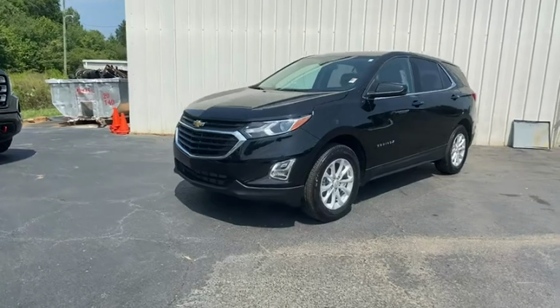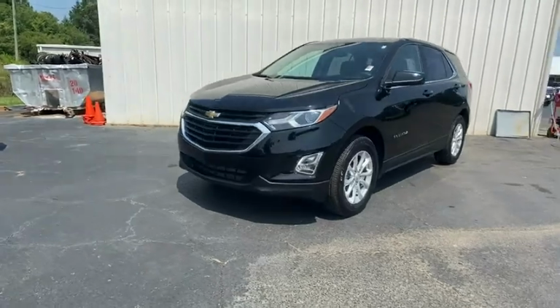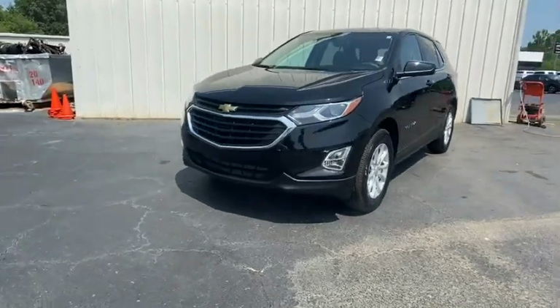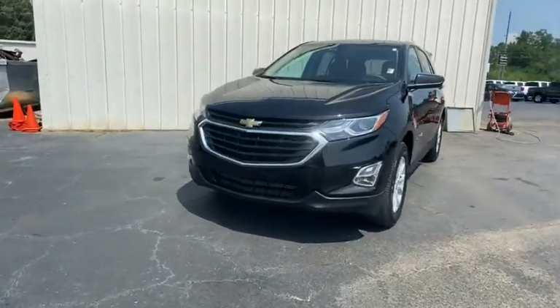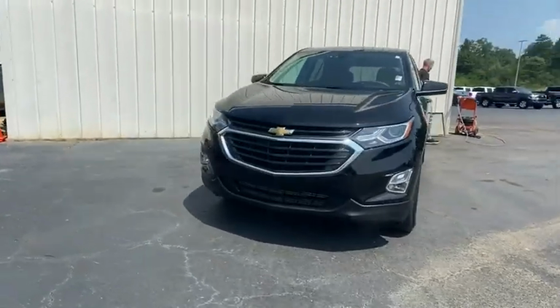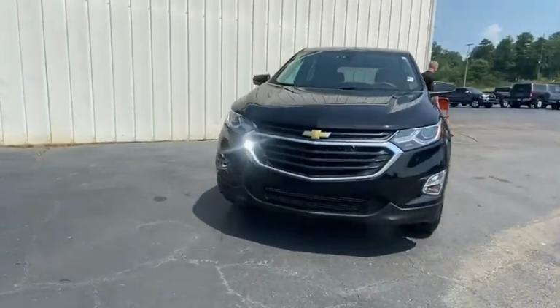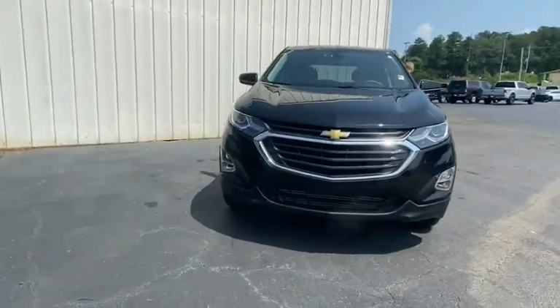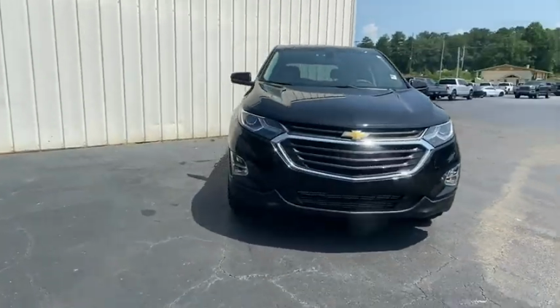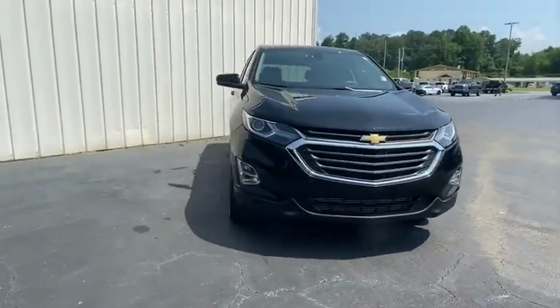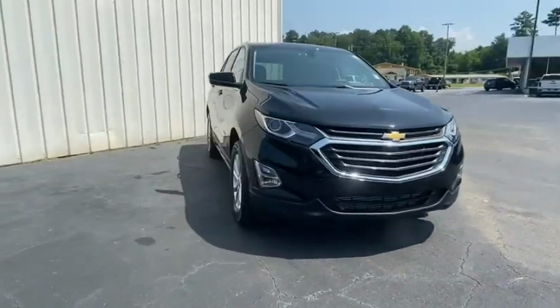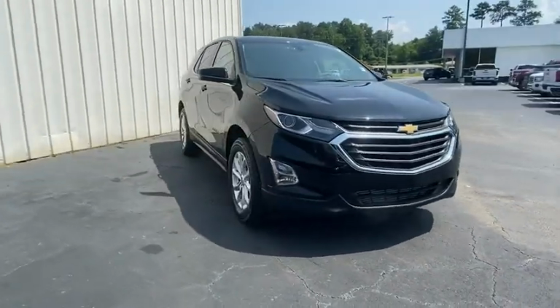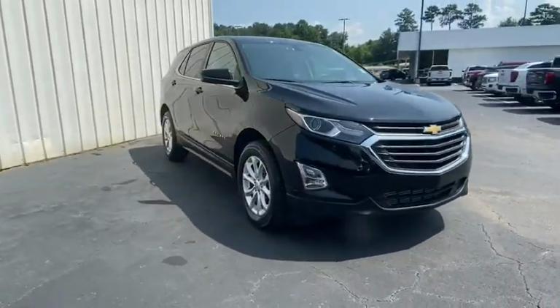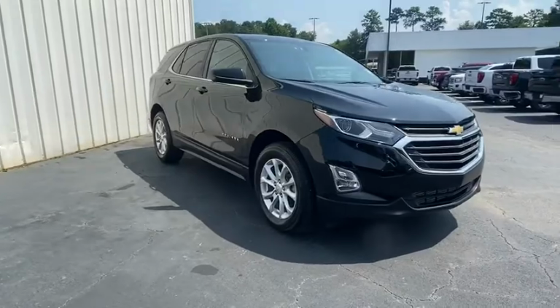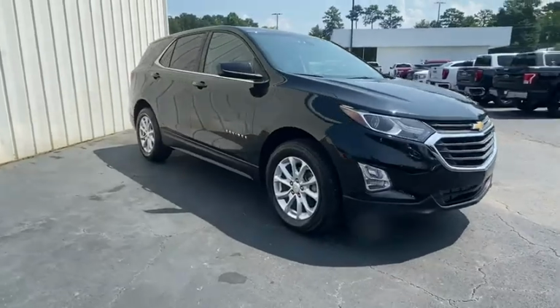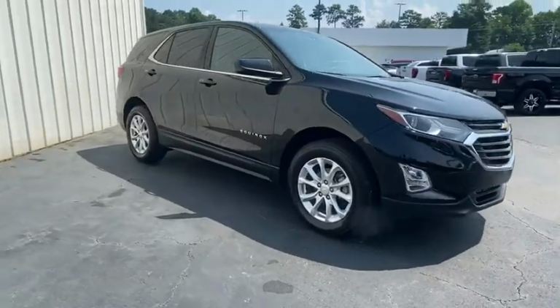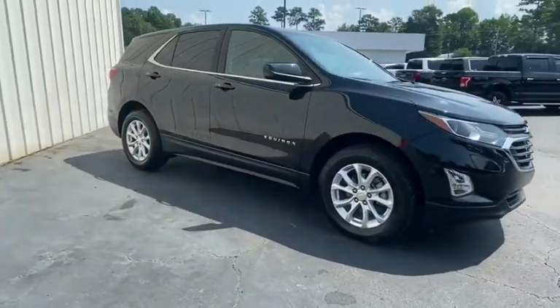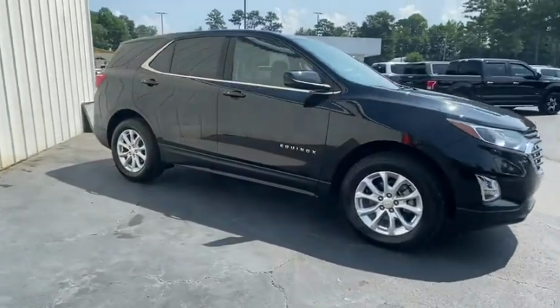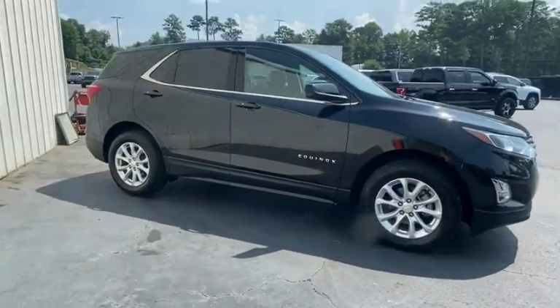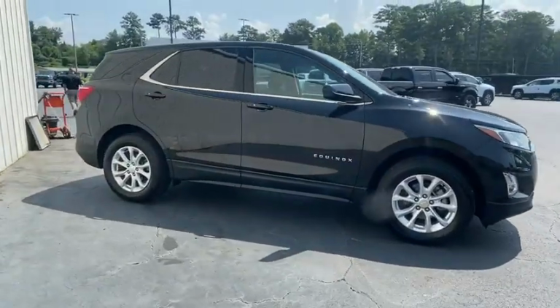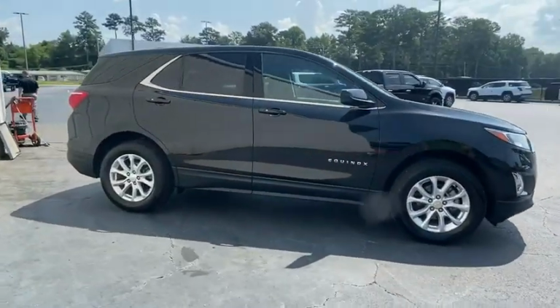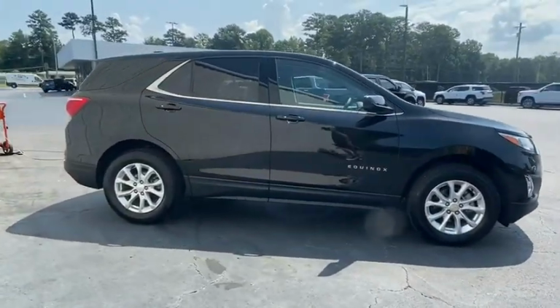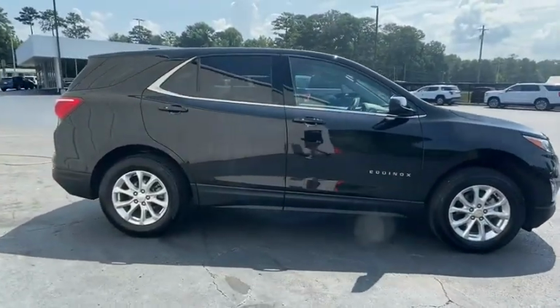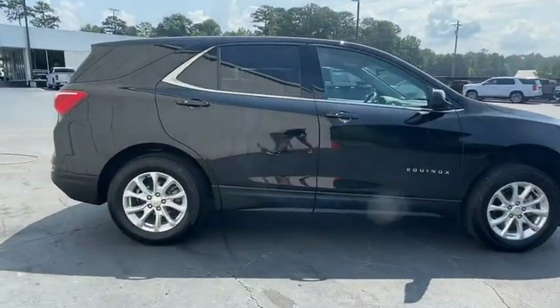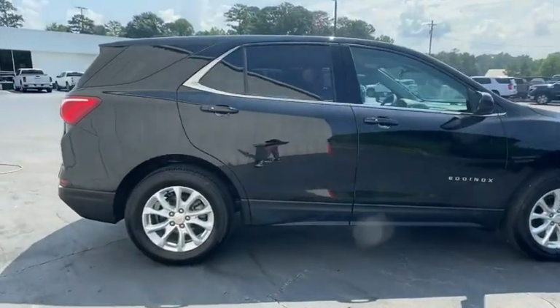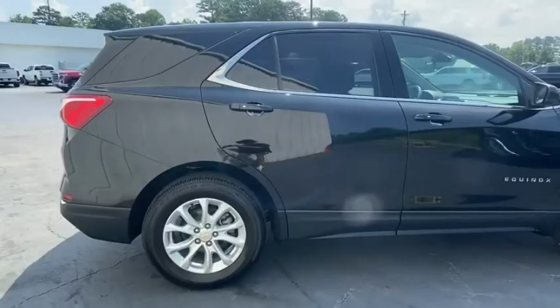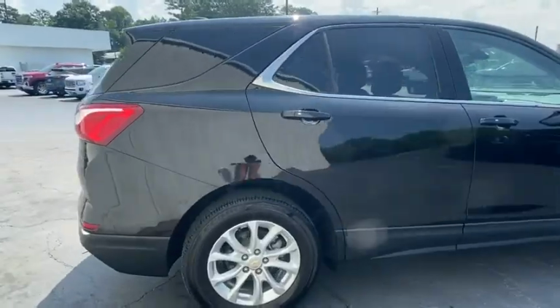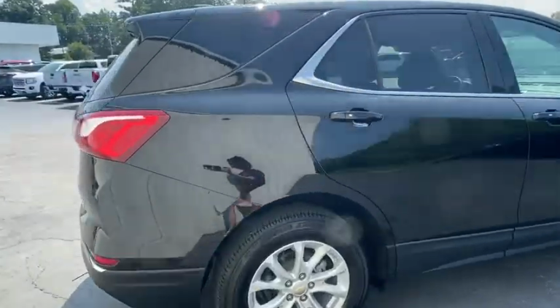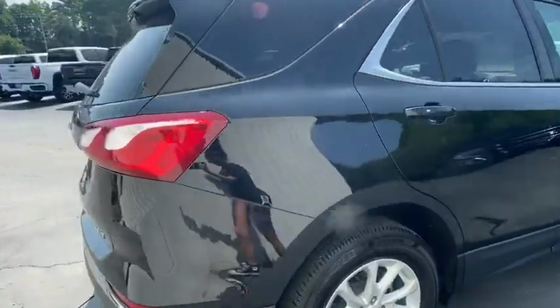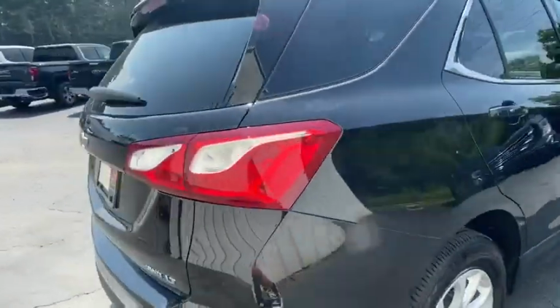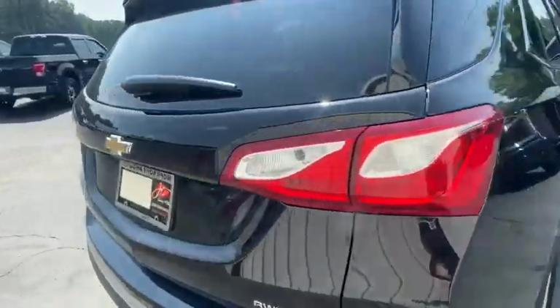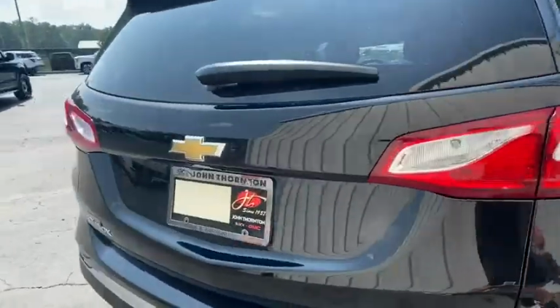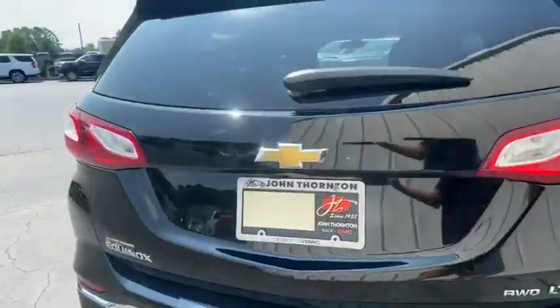We are pleased to show you the 2019 Chevrolet Equinox. Fuel efficiency, safety, and value equals the Chevy Equinox. This vehicle has less than 6,000 miles. Here are some of this vehicle's great options.